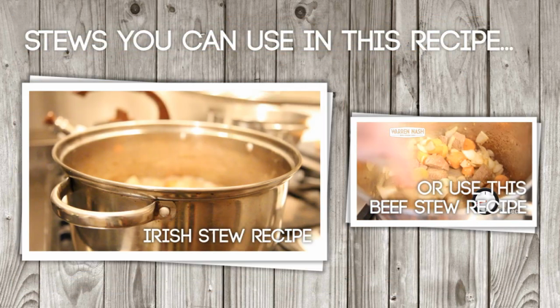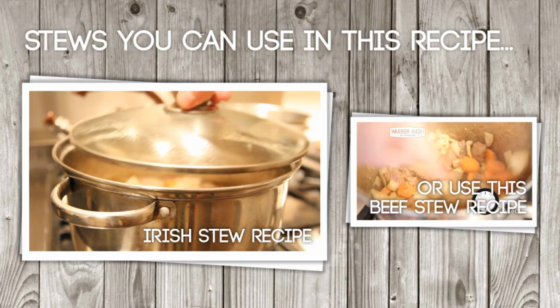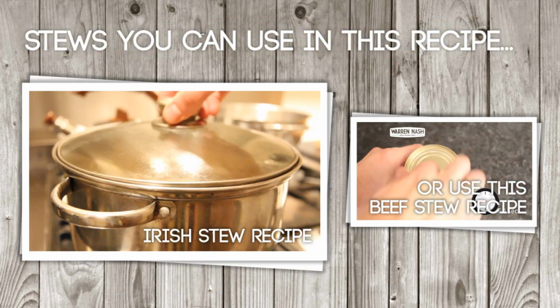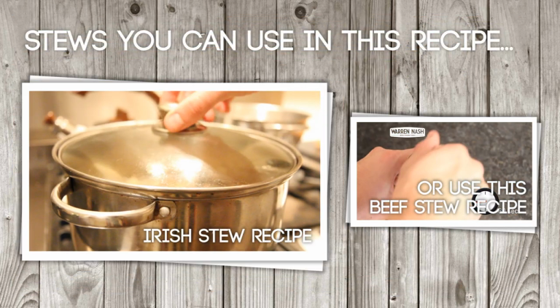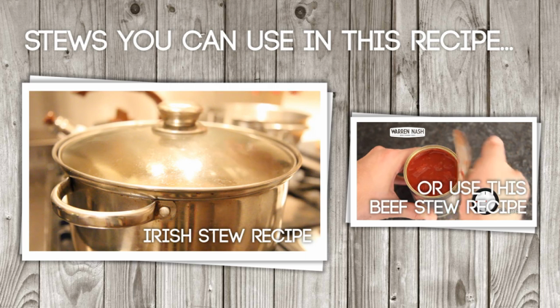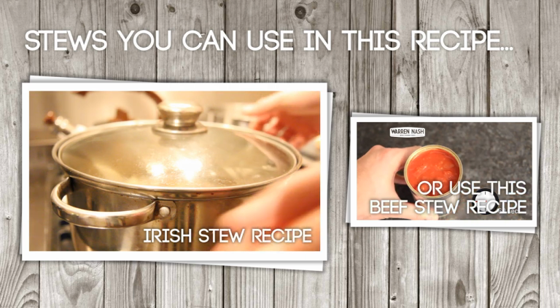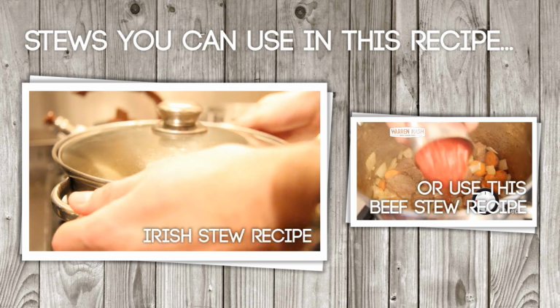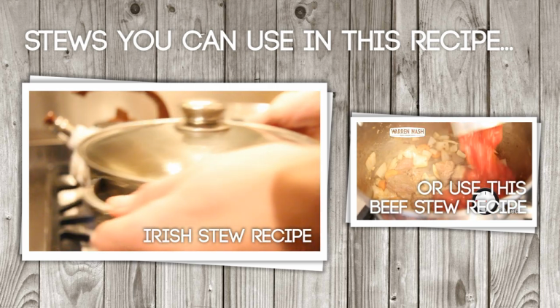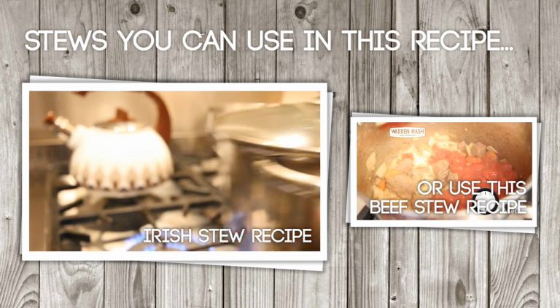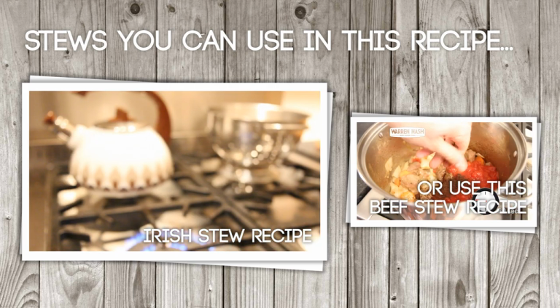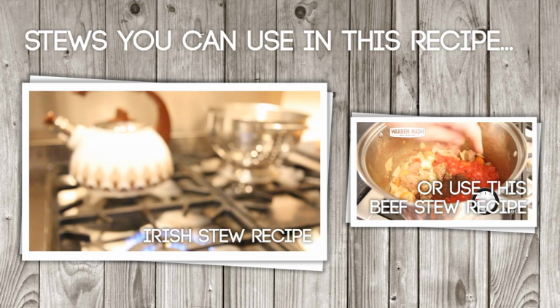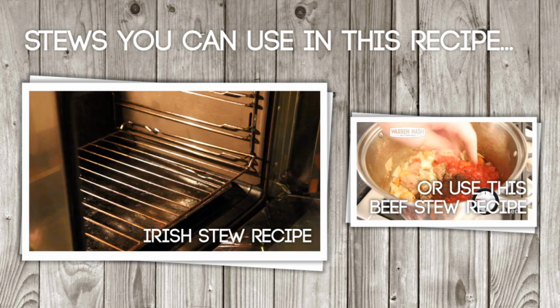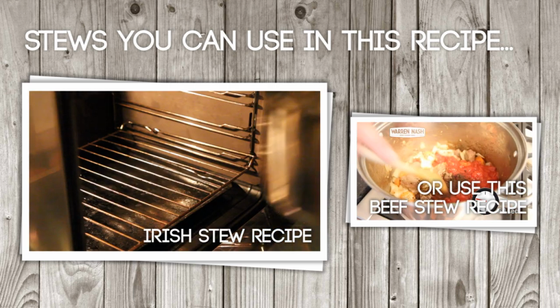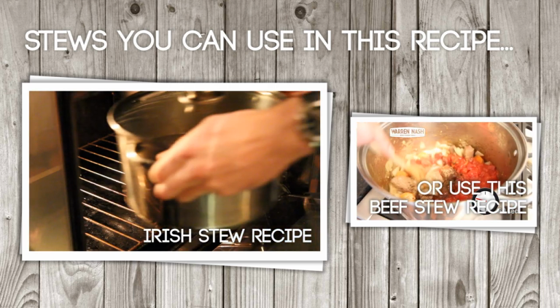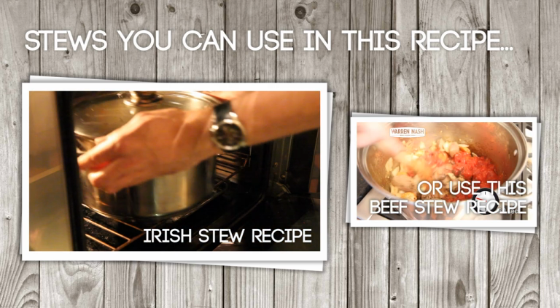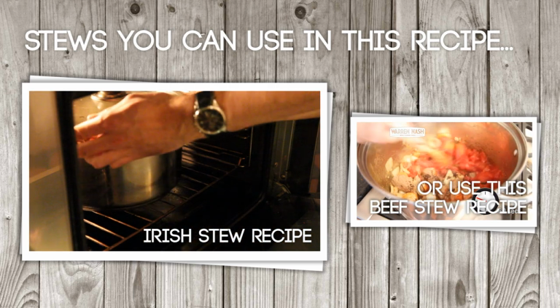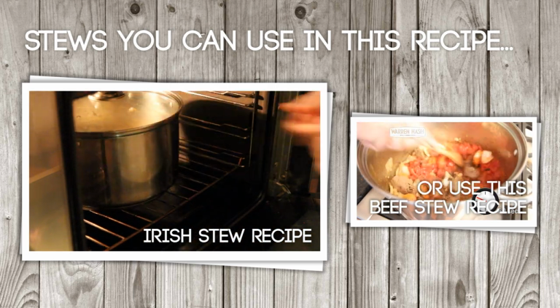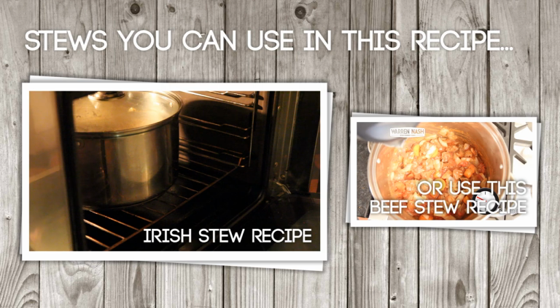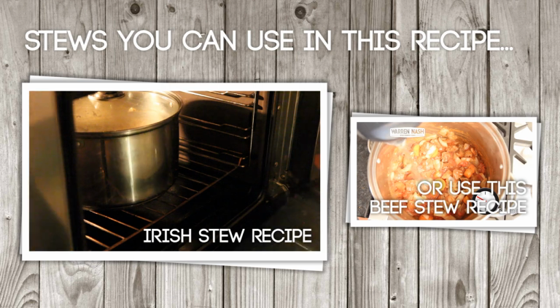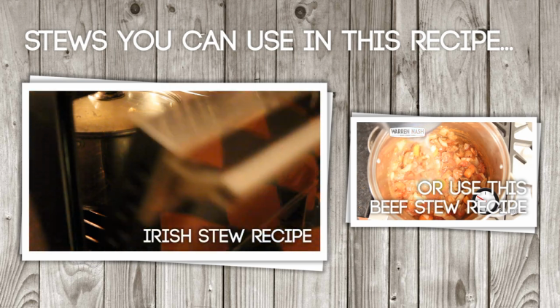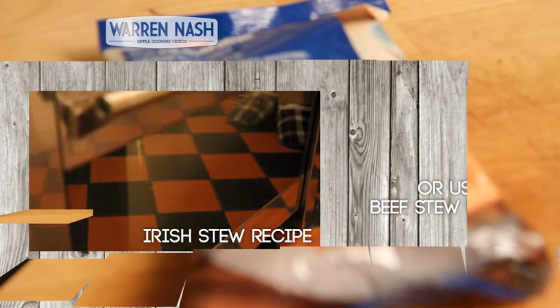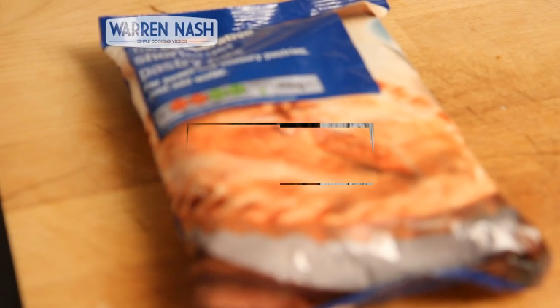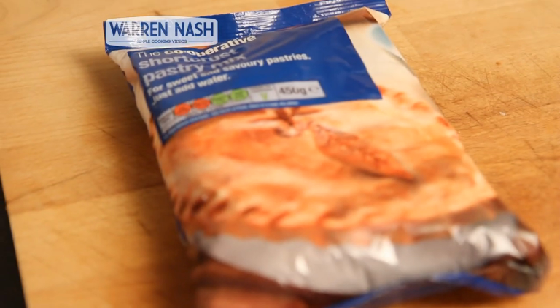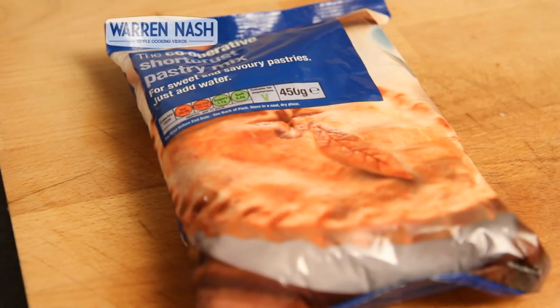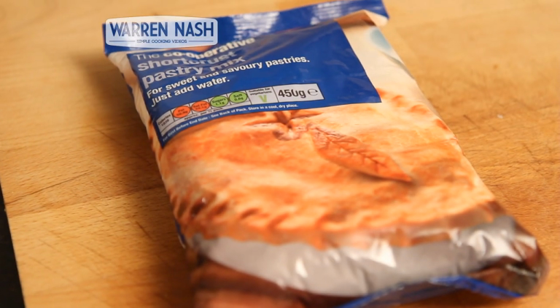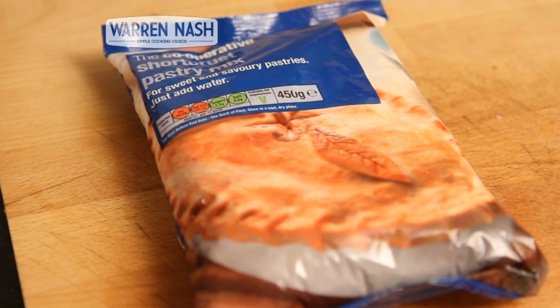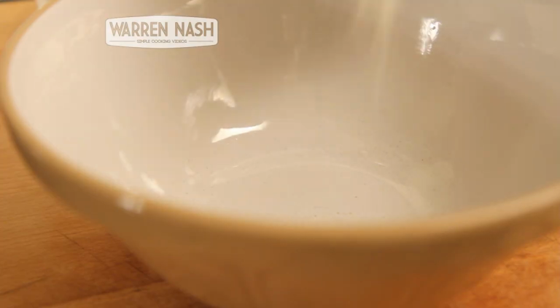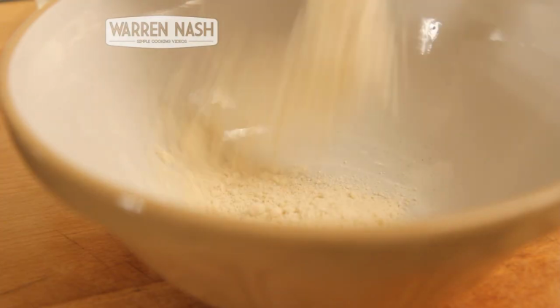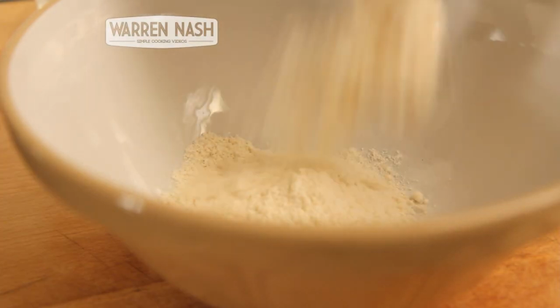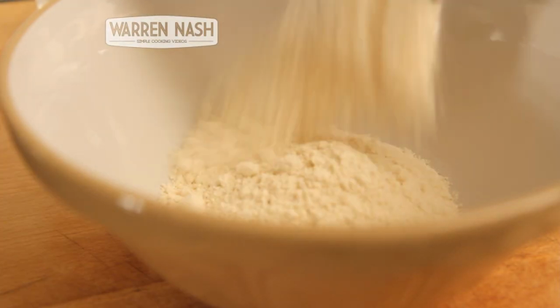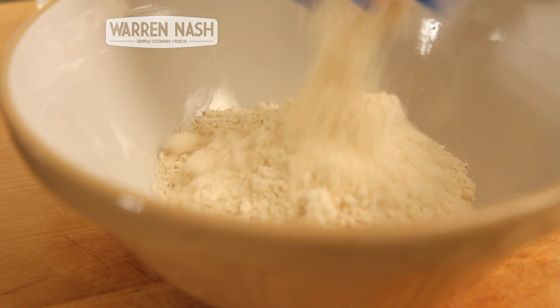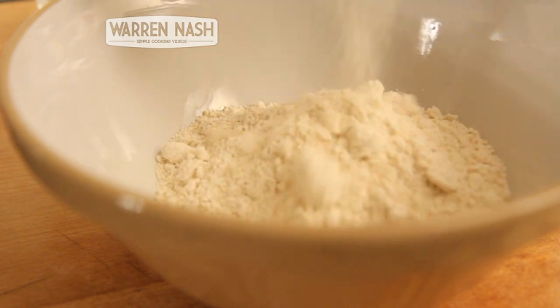Making up a pie can be as easy as reducing down the liquid in a stew recipe, so for something a little bit simpler you can also use my beef stew for this pie as well. Once you've finished doing your stew and it's got a nice thick sauce, you can start preparing your pastry.